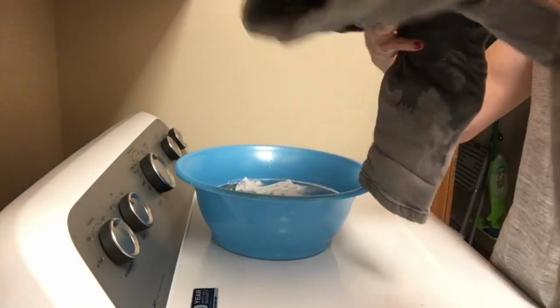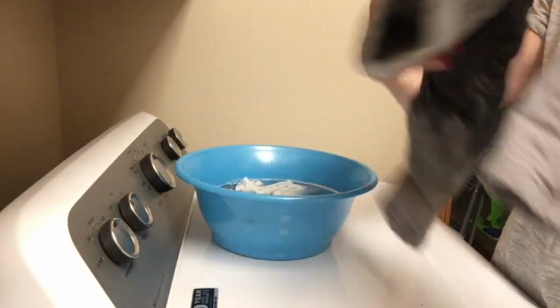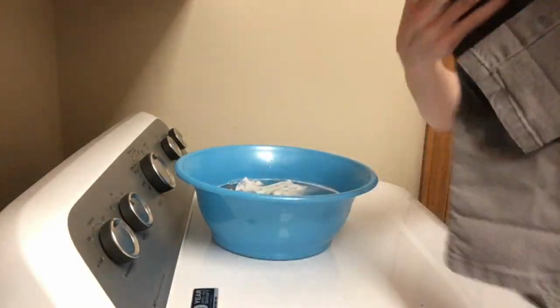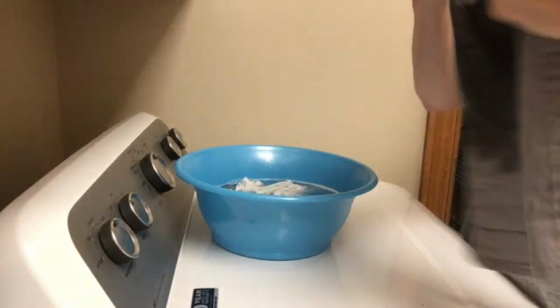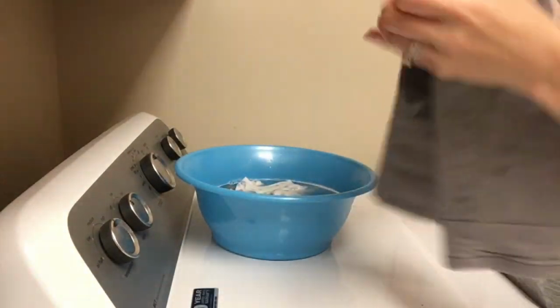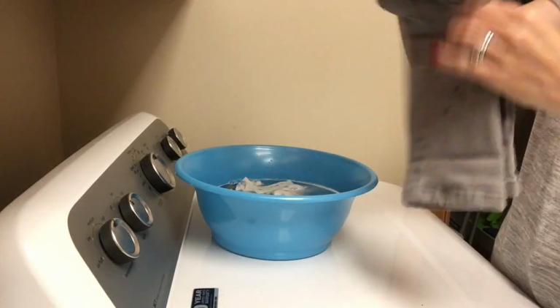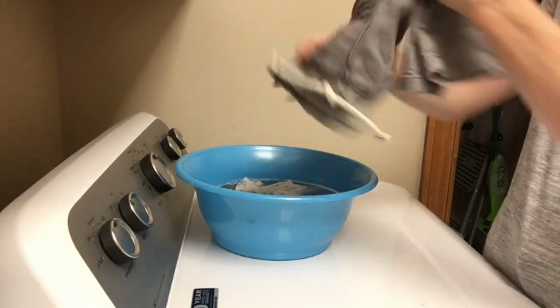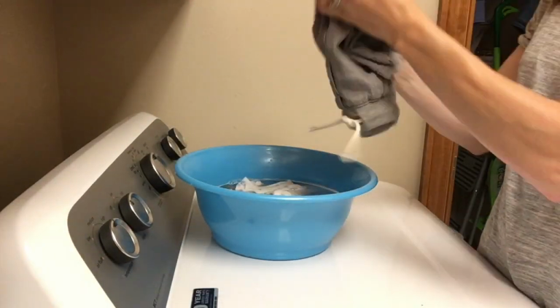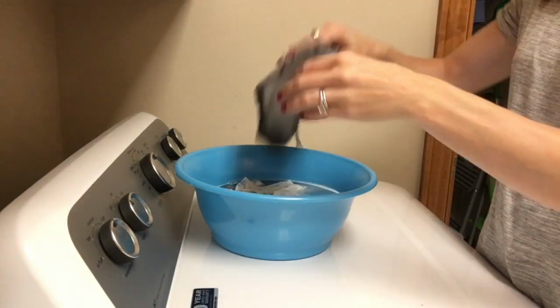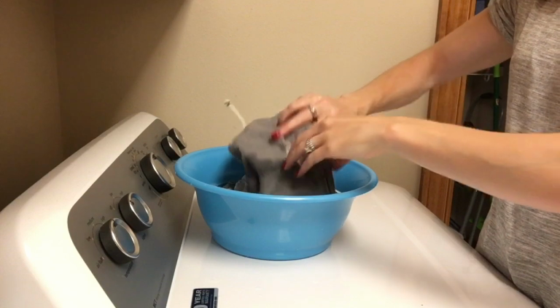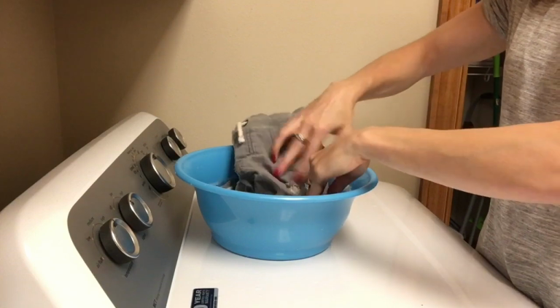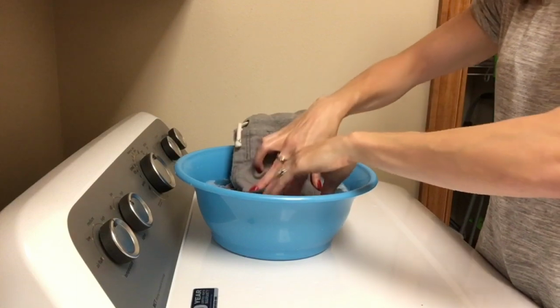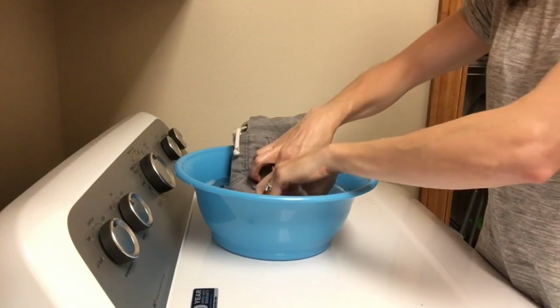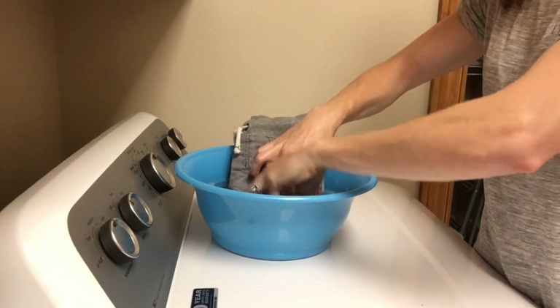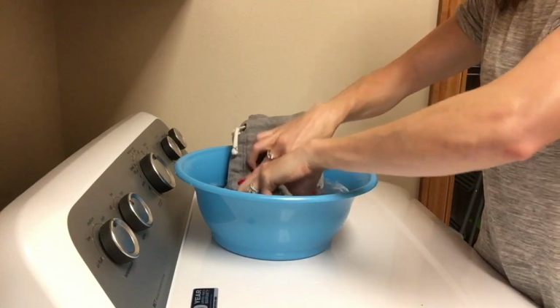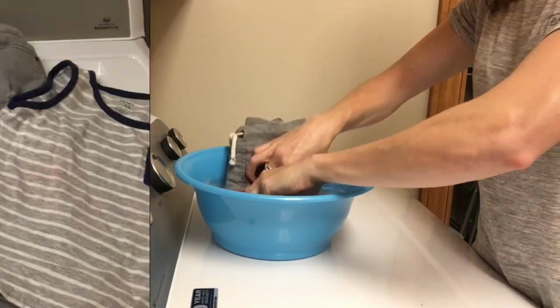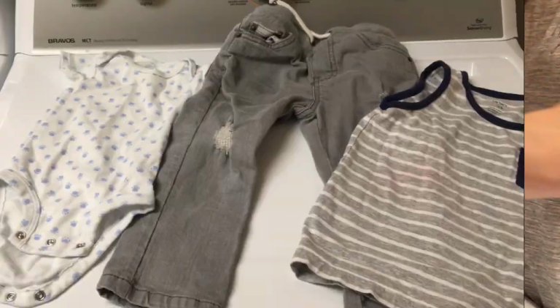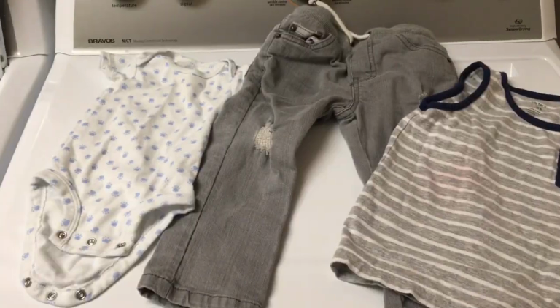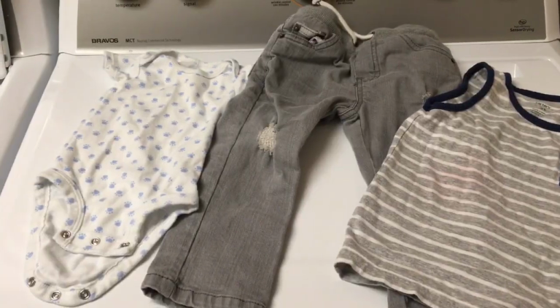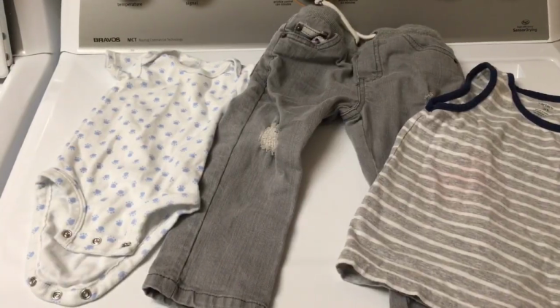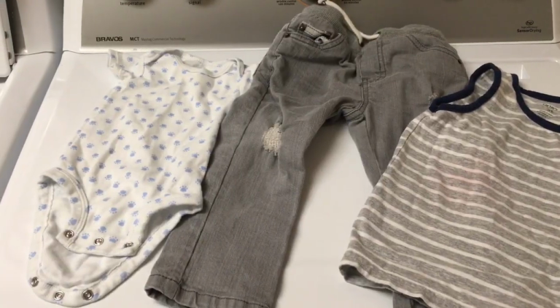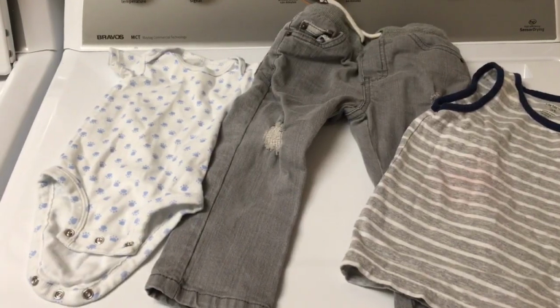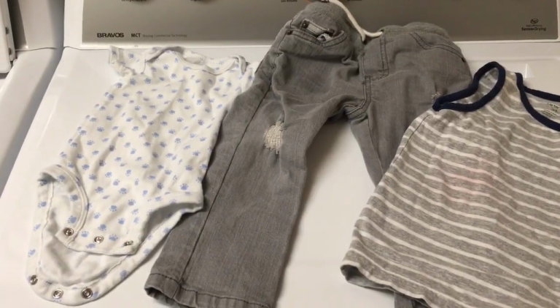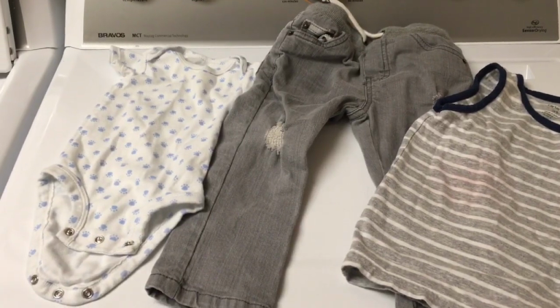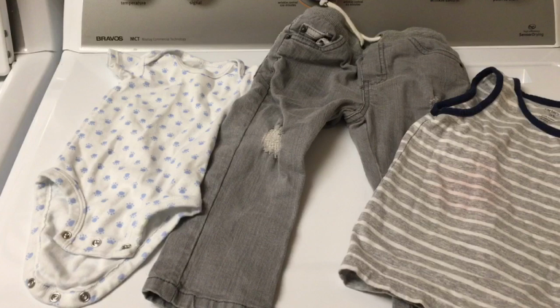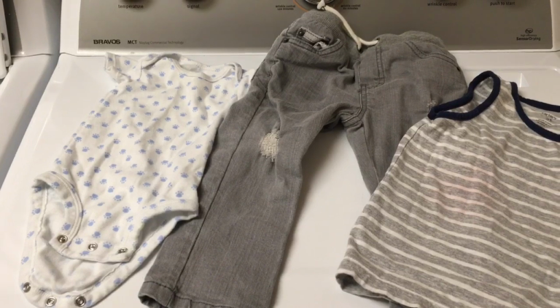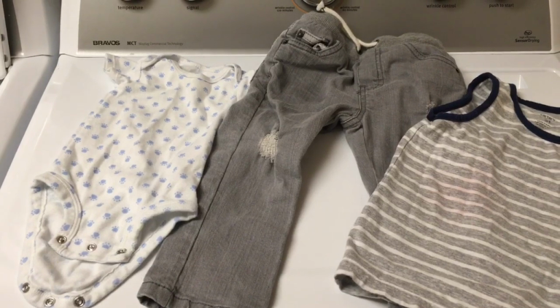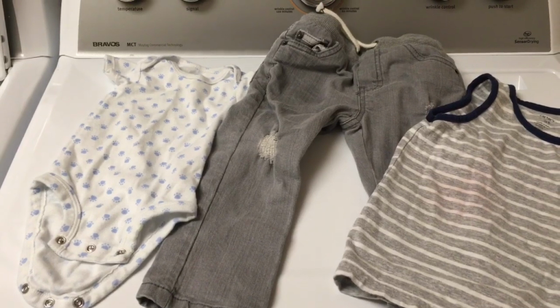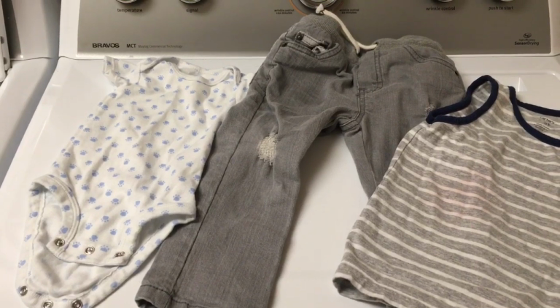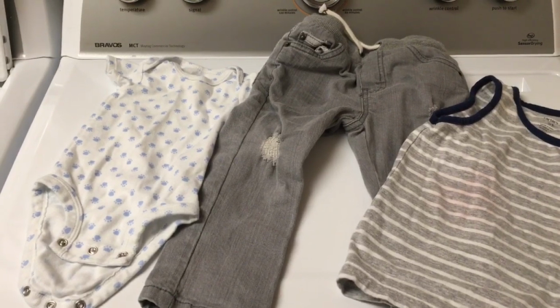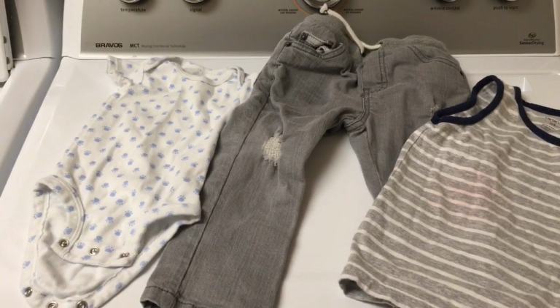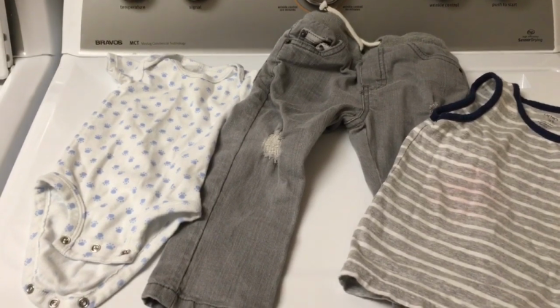Alright, and there we go. We're going to put that also in this bucket here and we're going to let it soak overnight. They soaked overnight and I went ahead and washed them in a regular cycle of cold water.